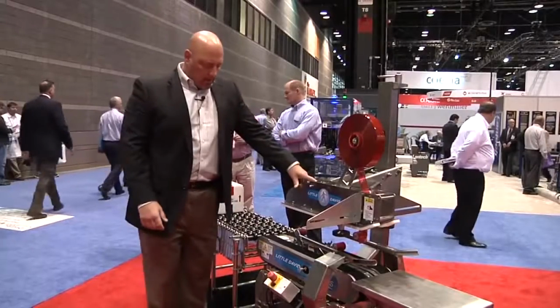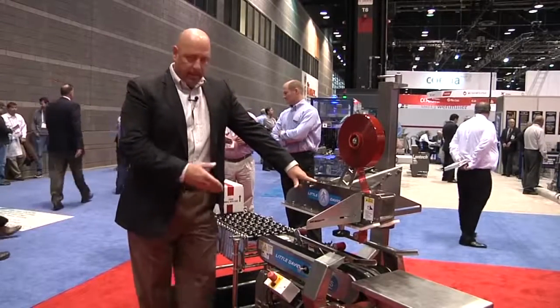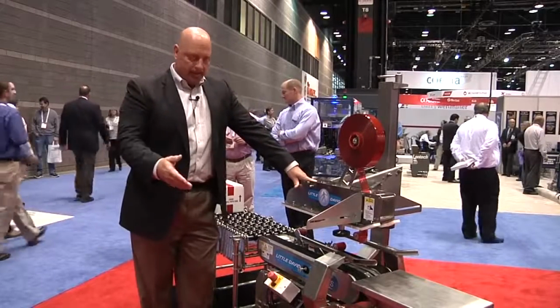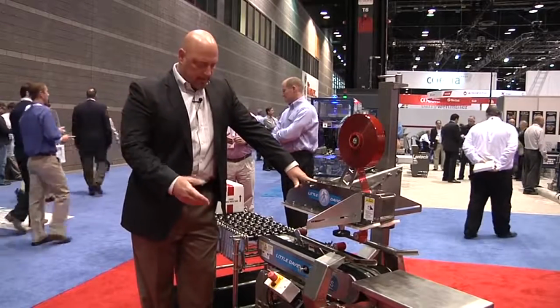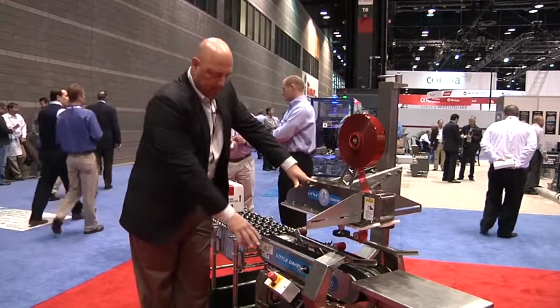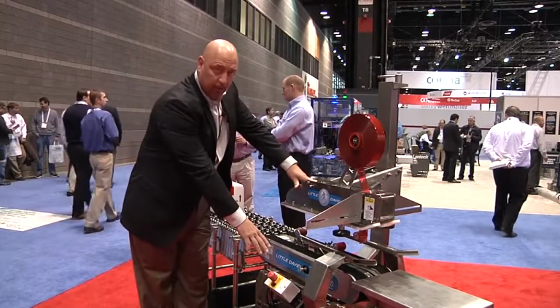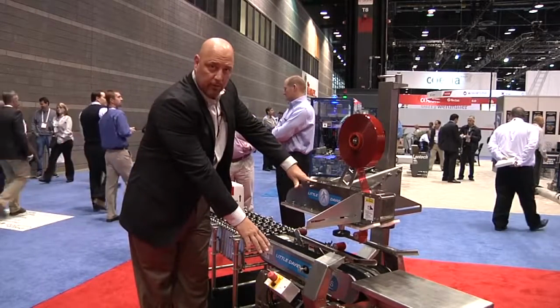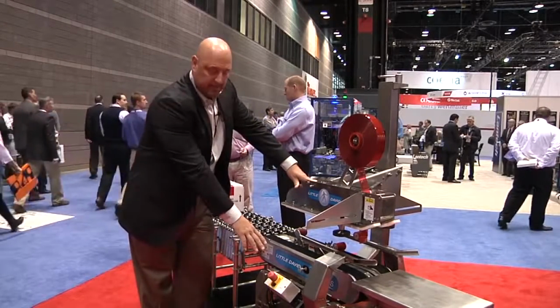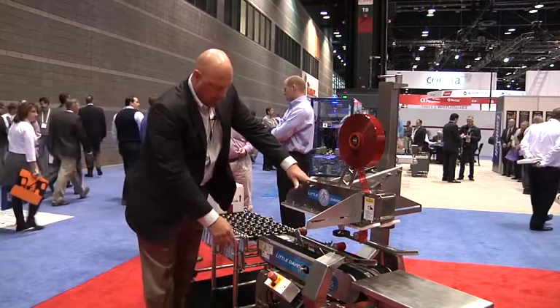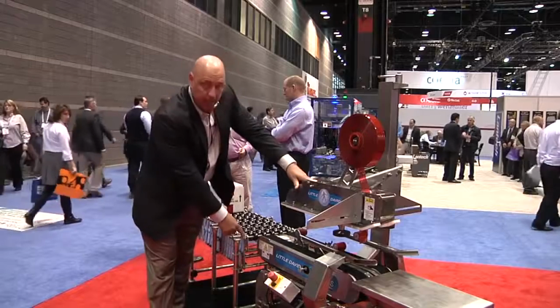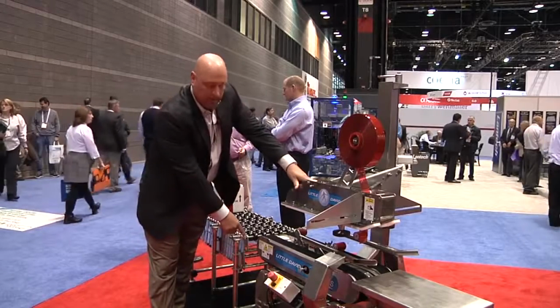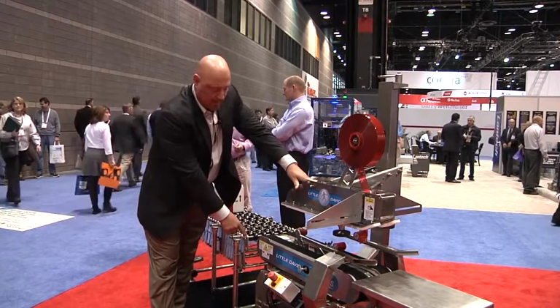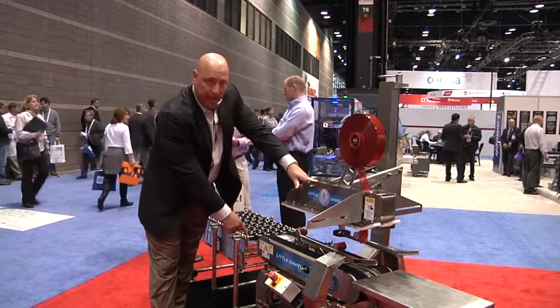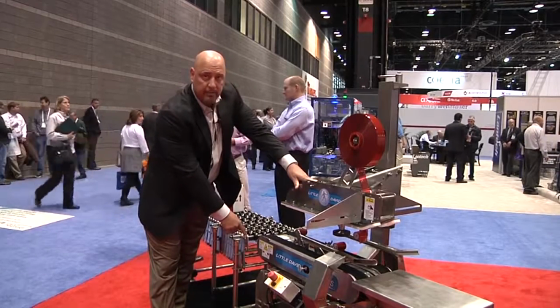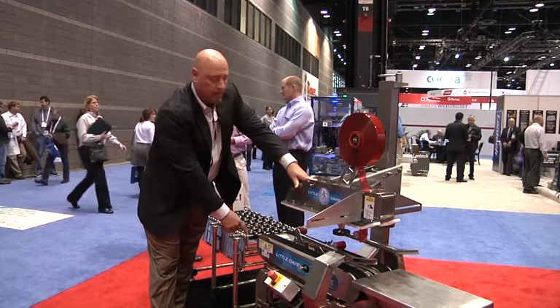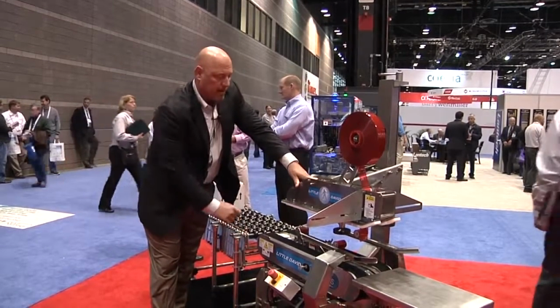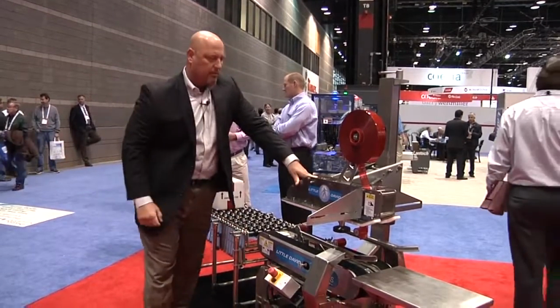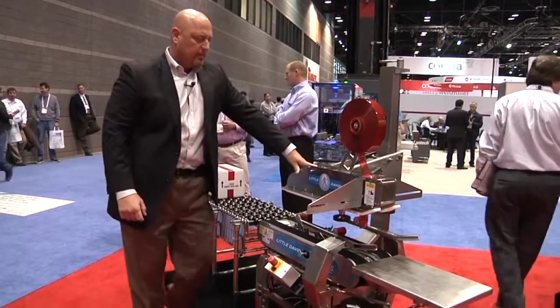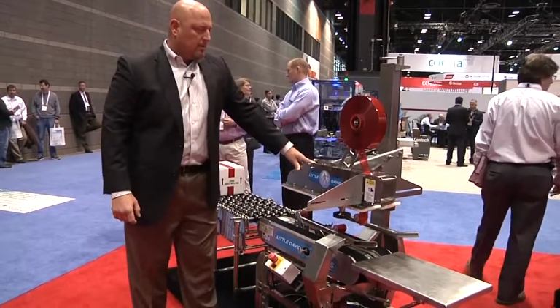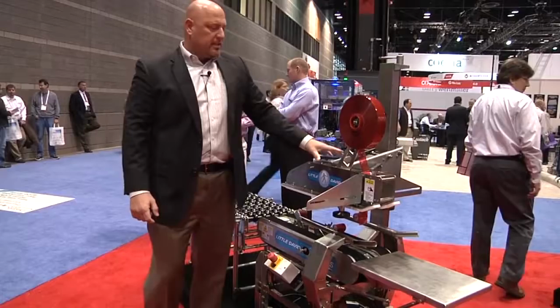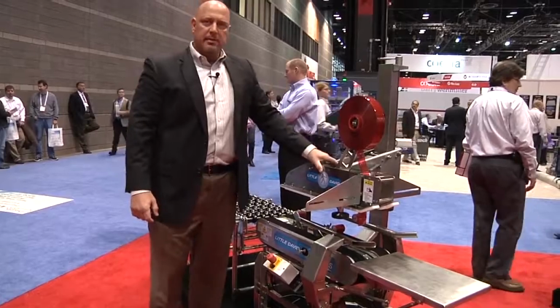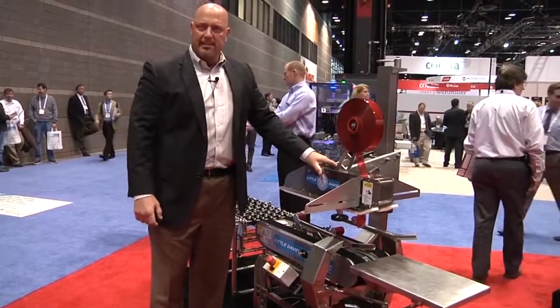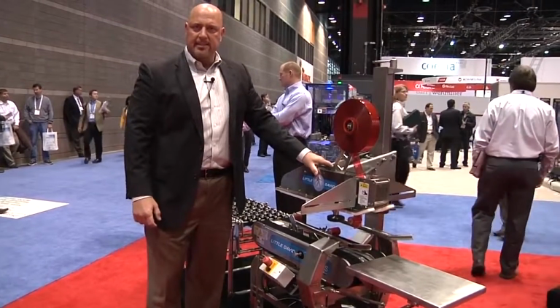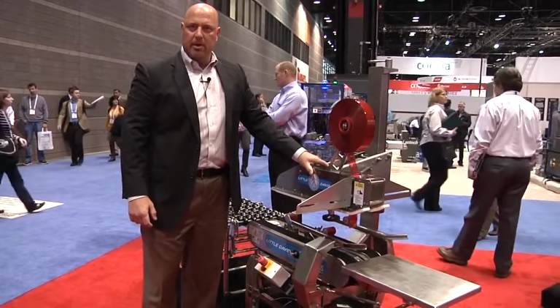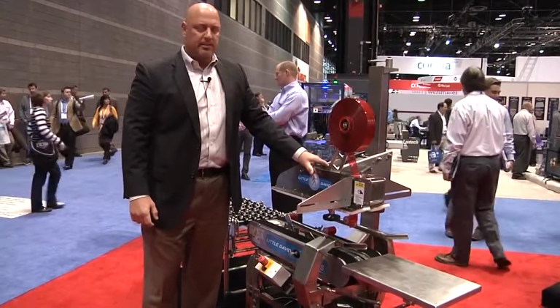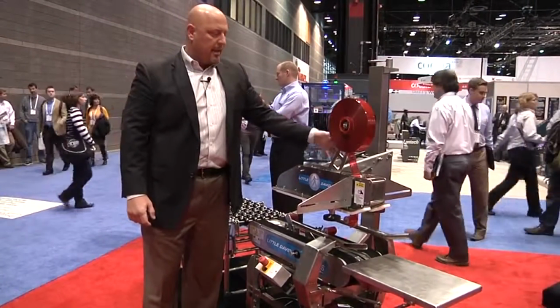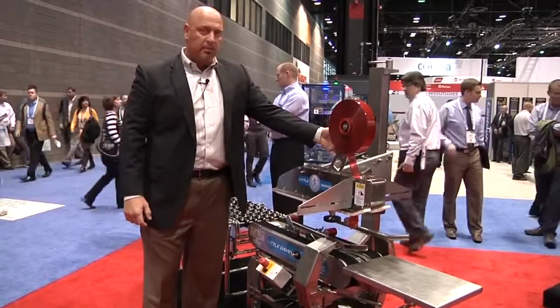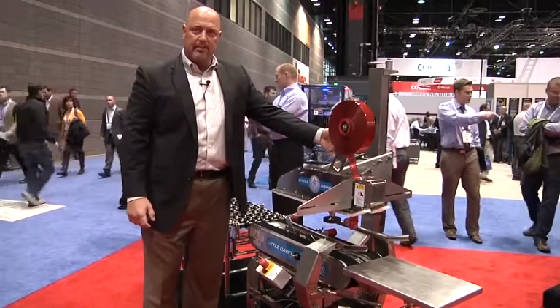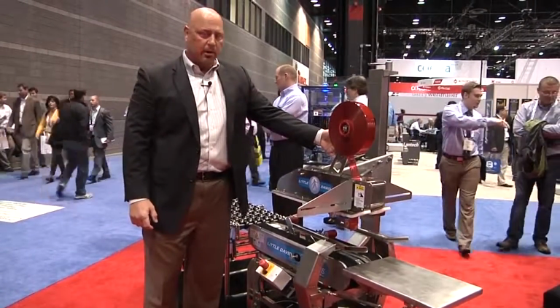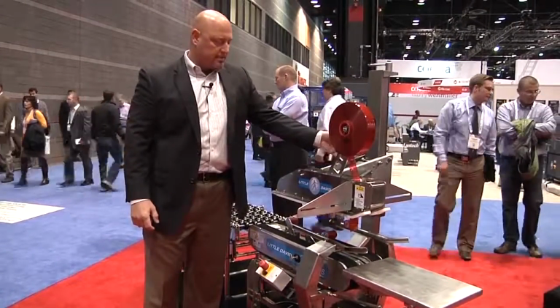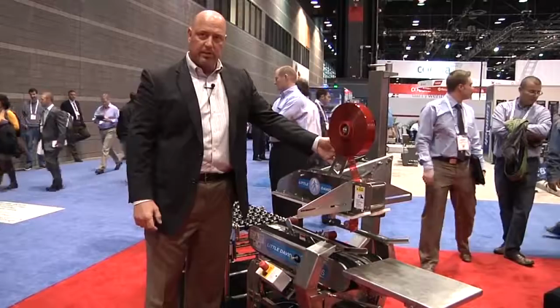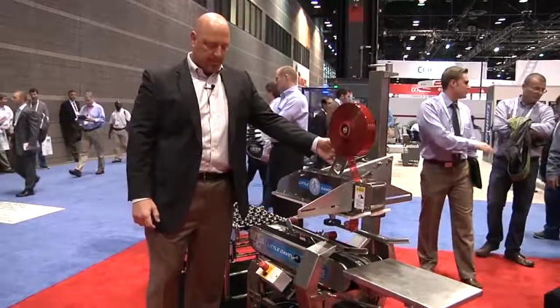The new LDX-SS comes with a NEMA 4 electrical box and standard NEMA 4X drive motor. The machine comes with our CAC 60 tape cartridges and available stainless steel cartridges, as are shown on this machine.